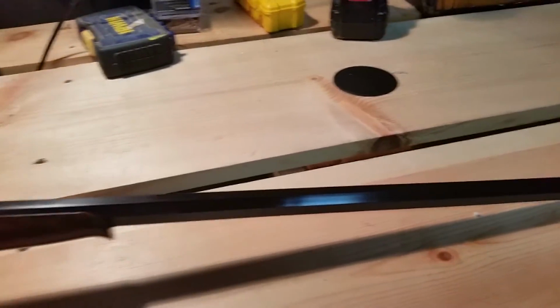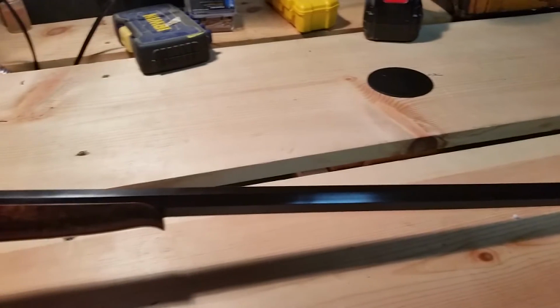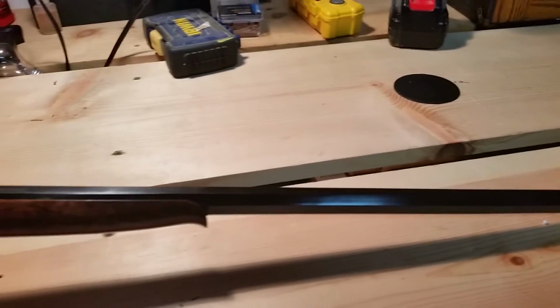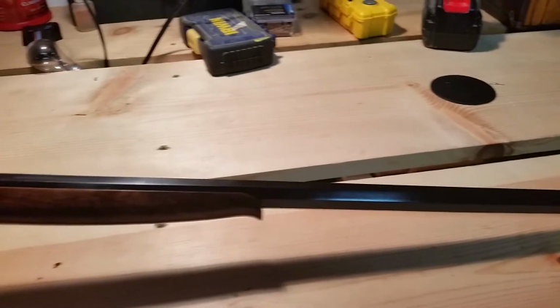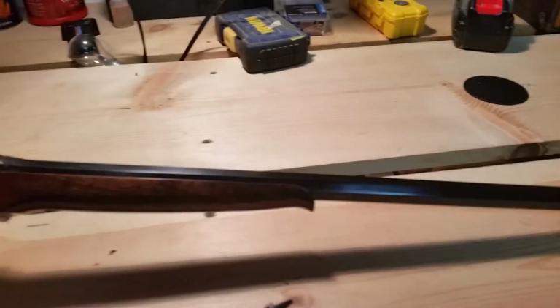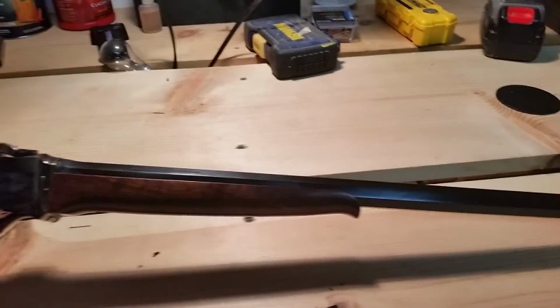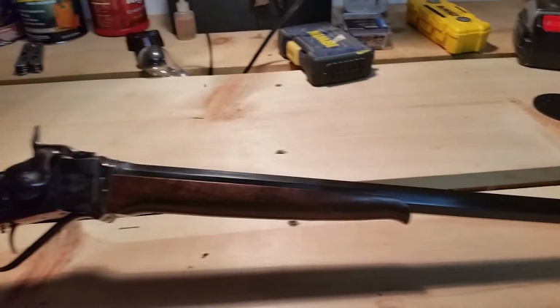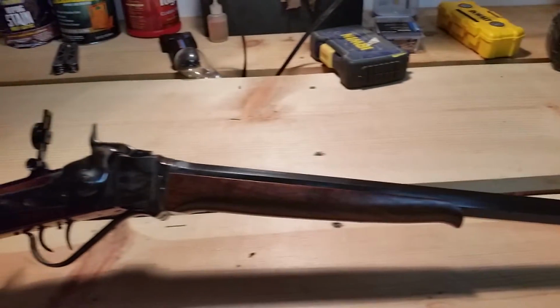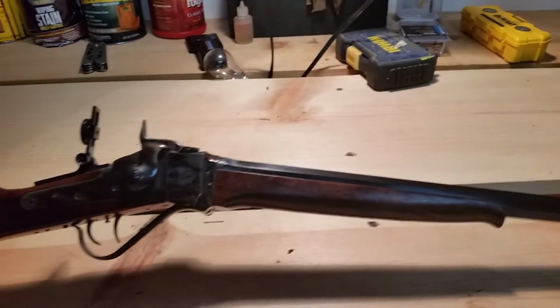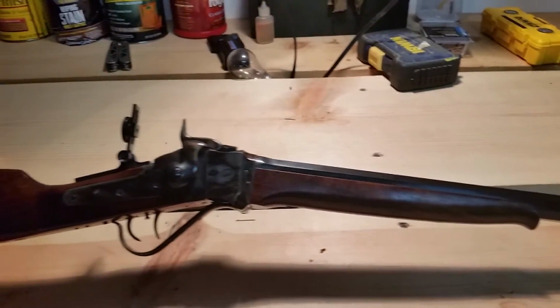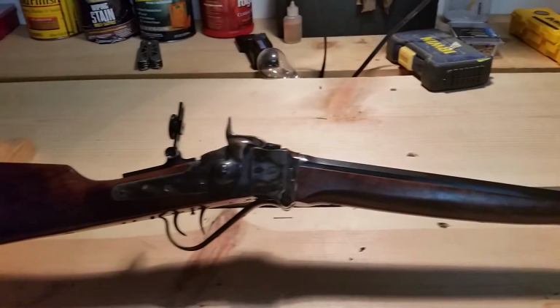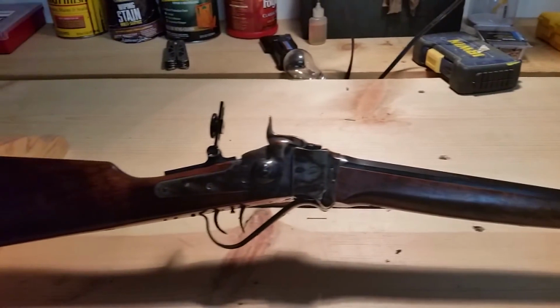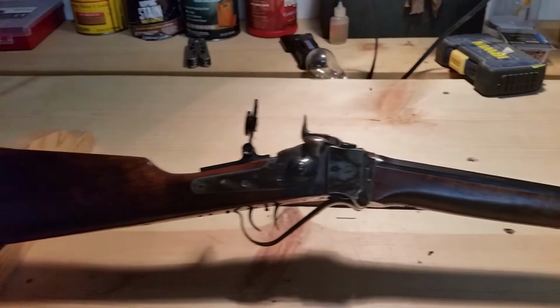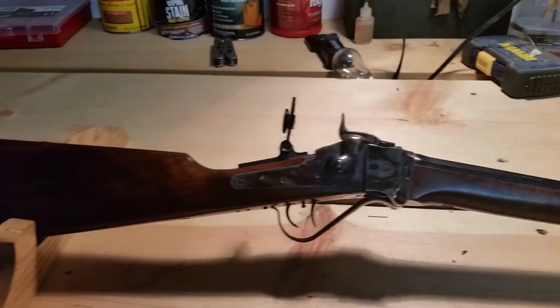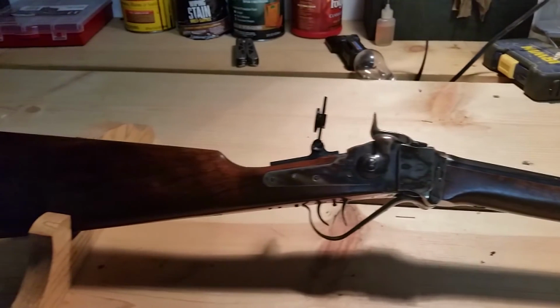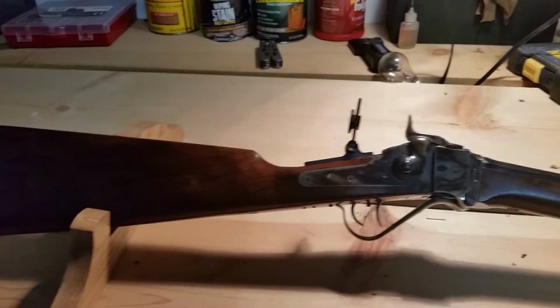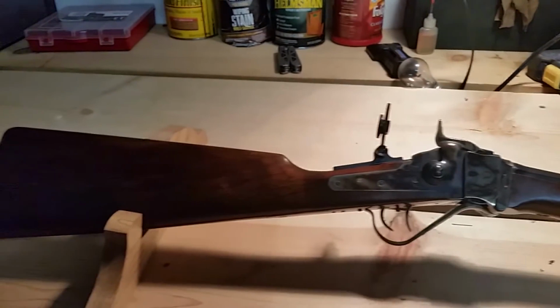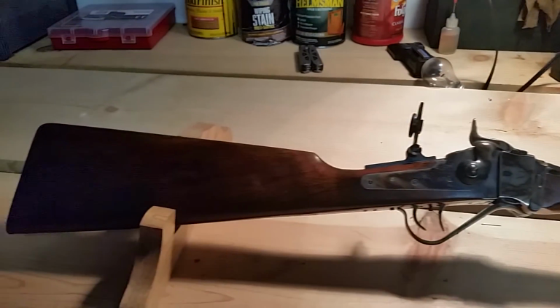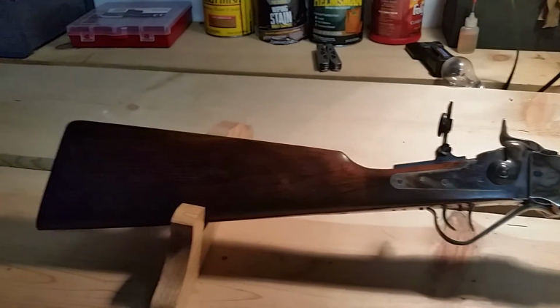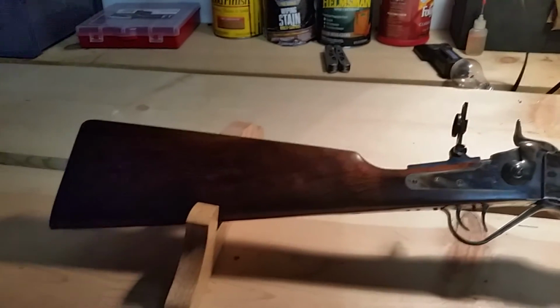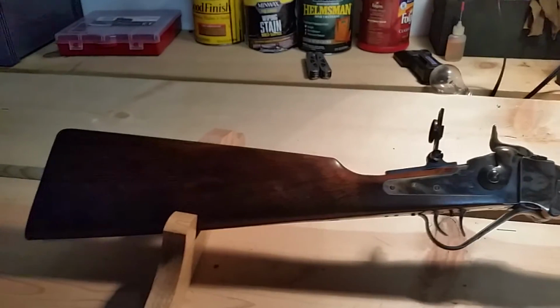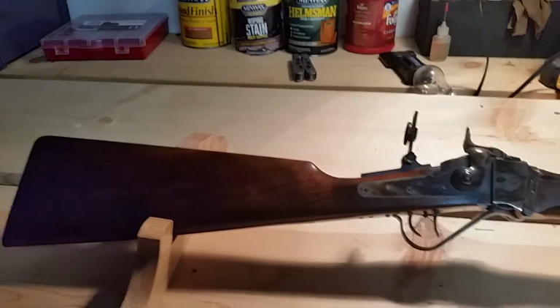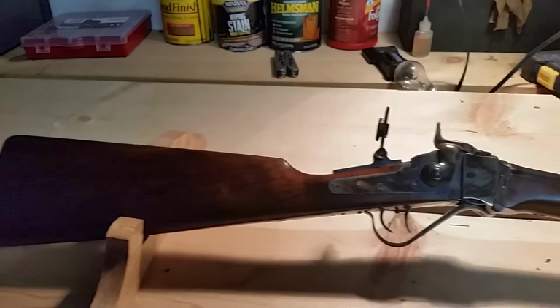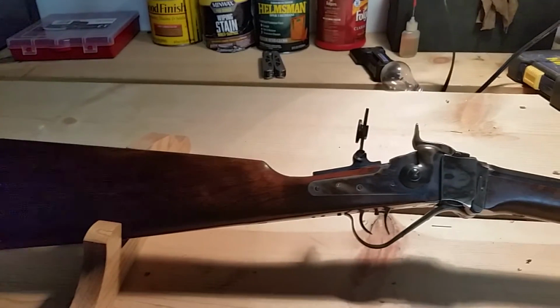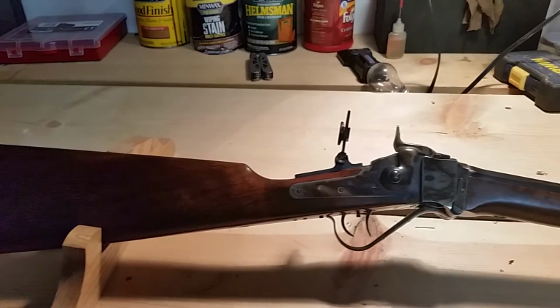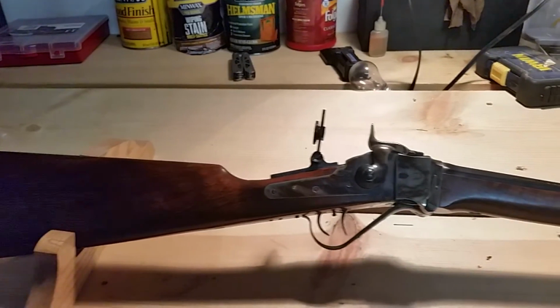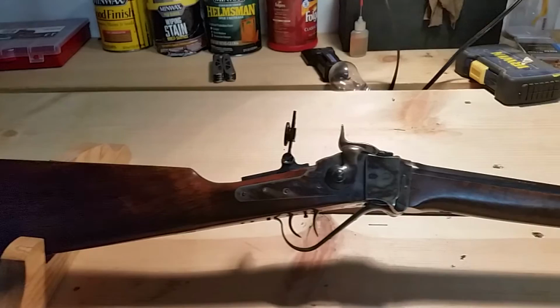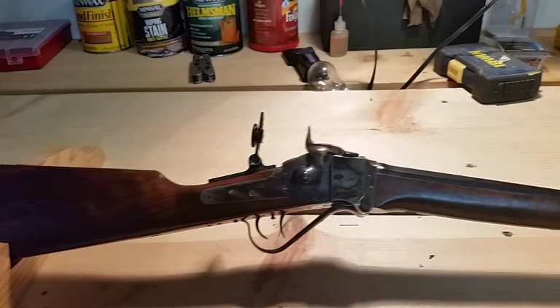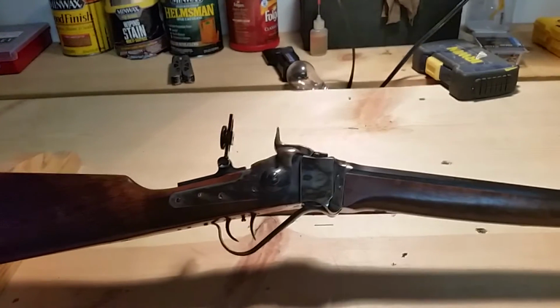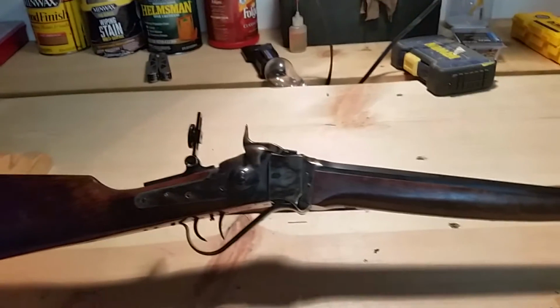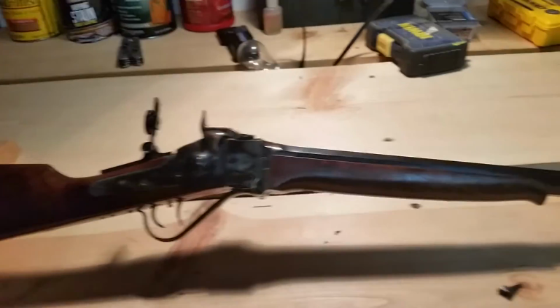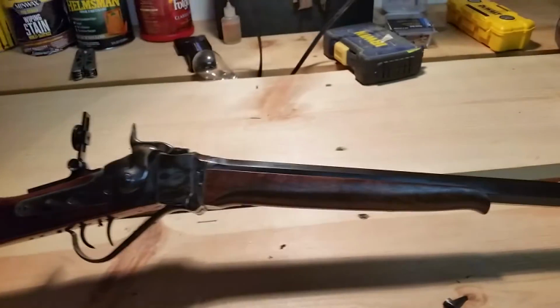Bought this rifle primarily for varmint hunting — a little groundhog and coyote hunting with this rifle once we get it tuned up and ready to go.